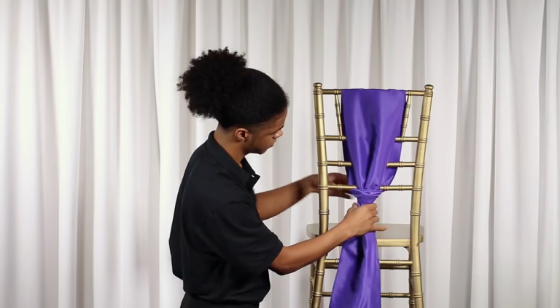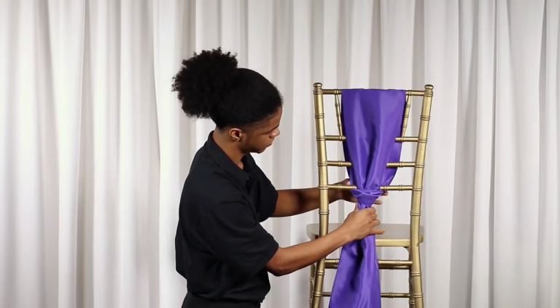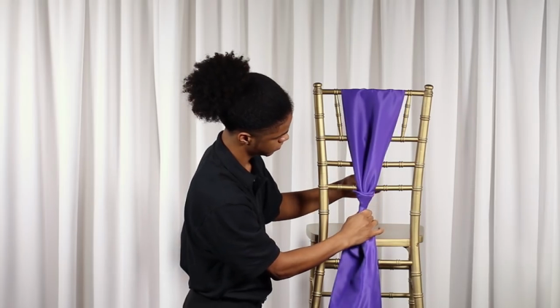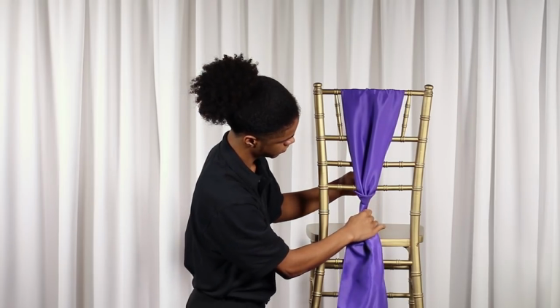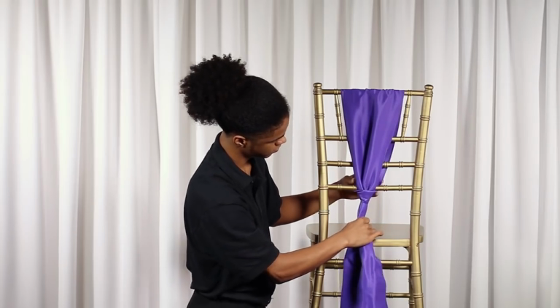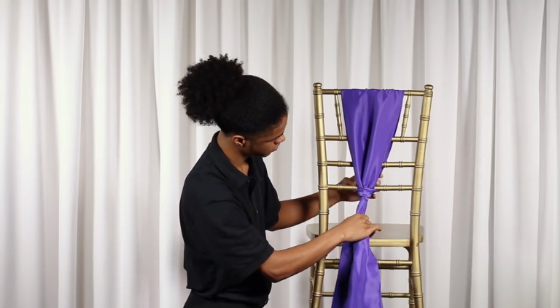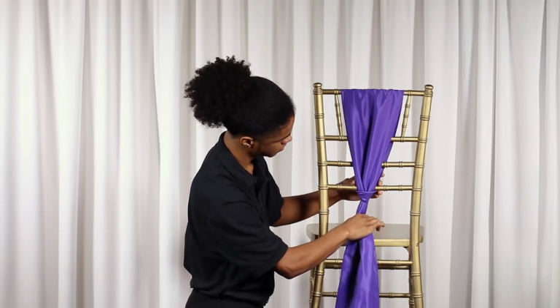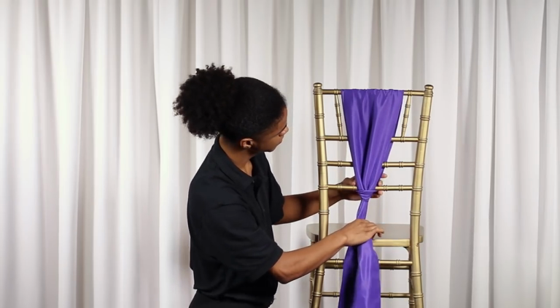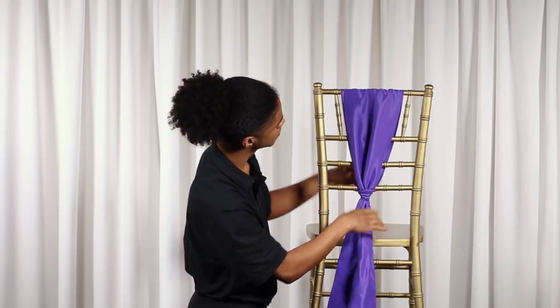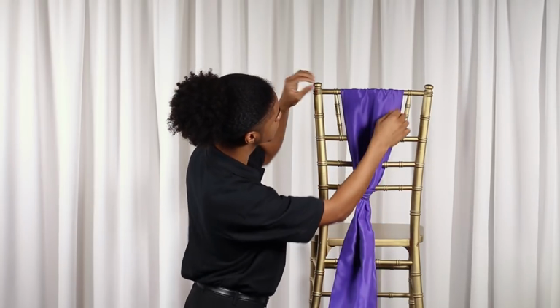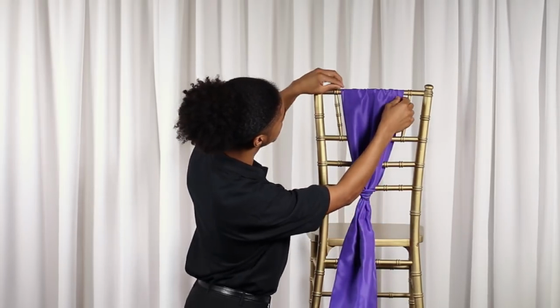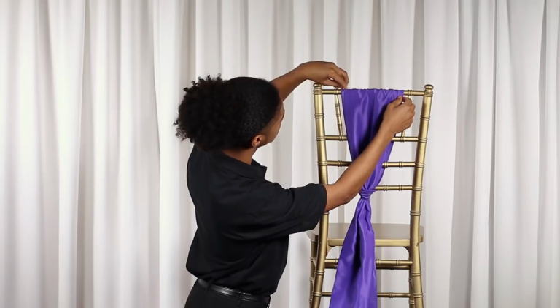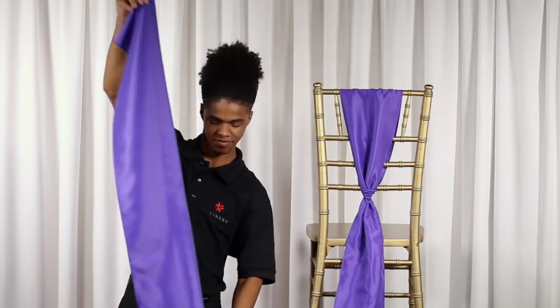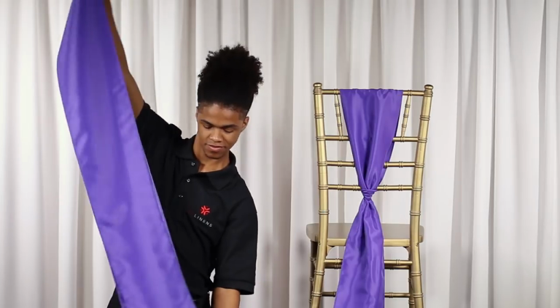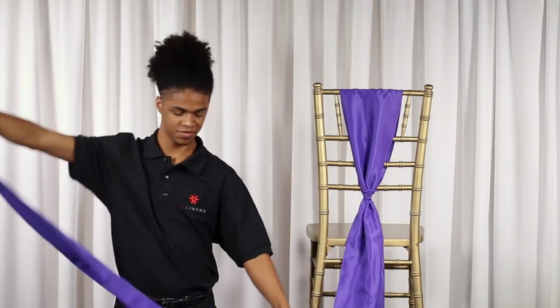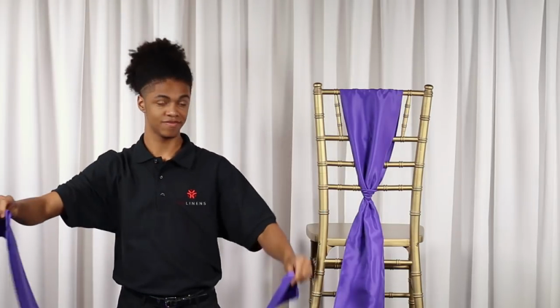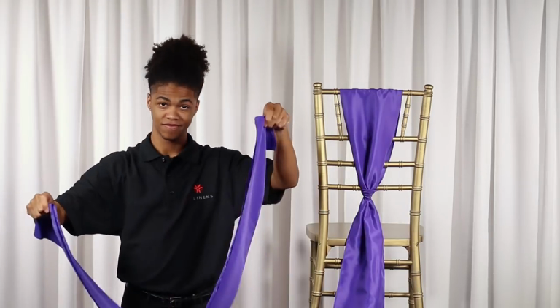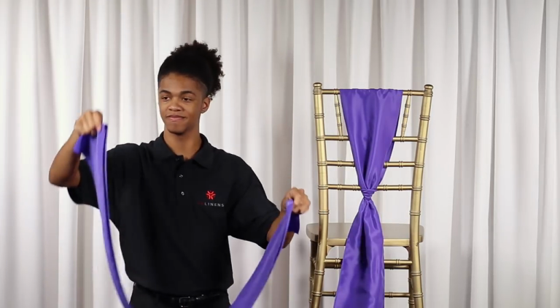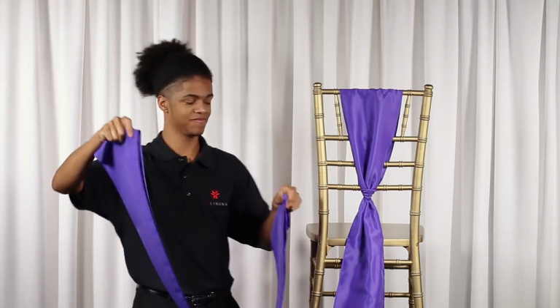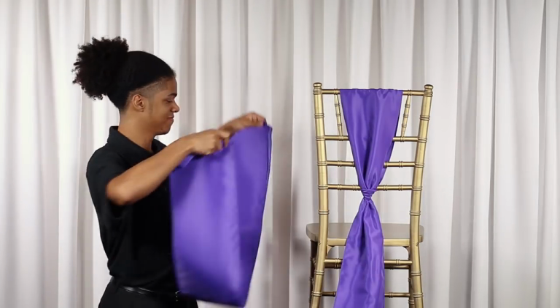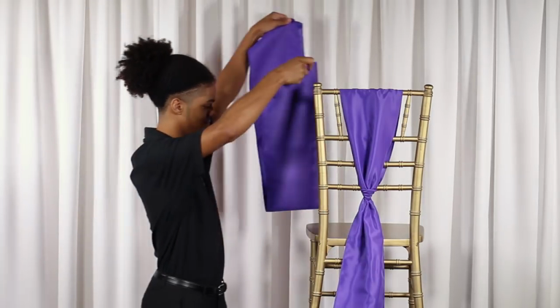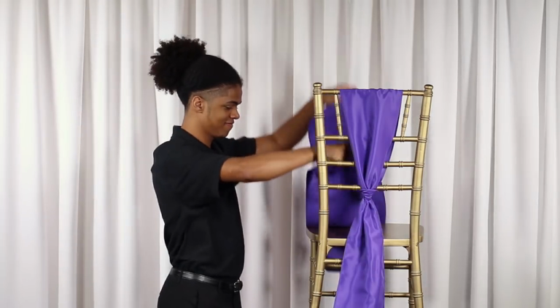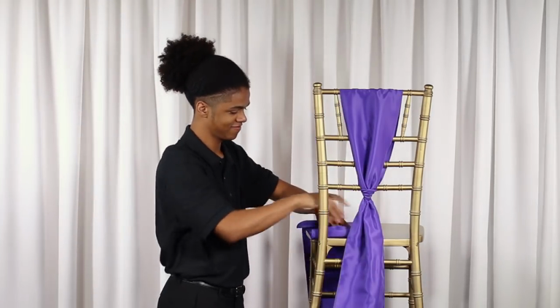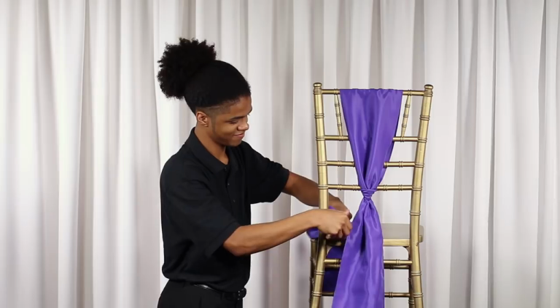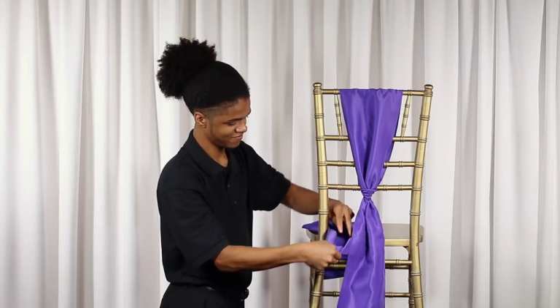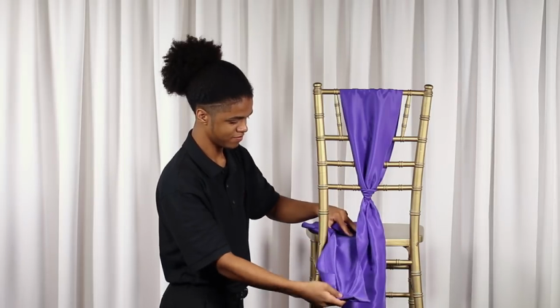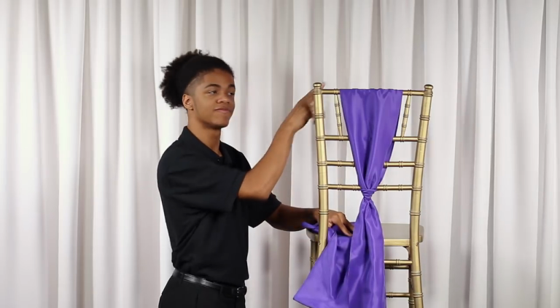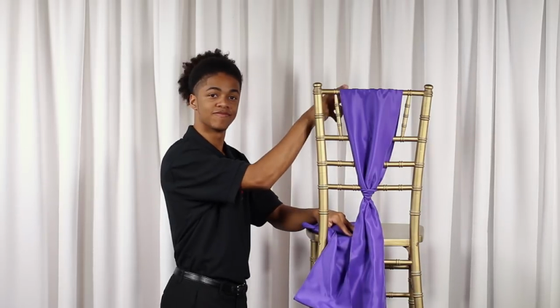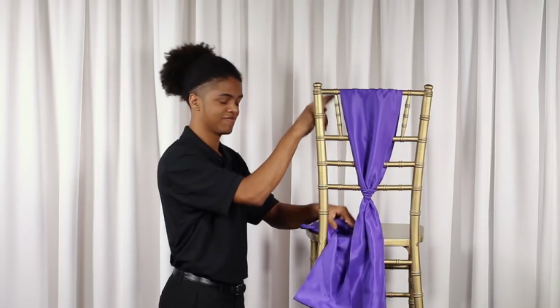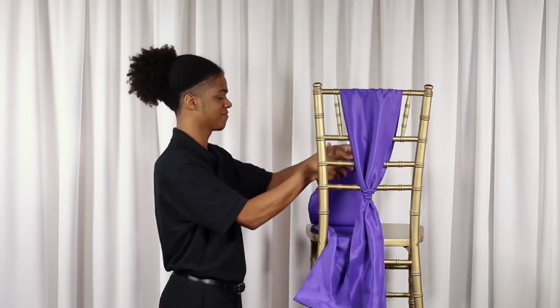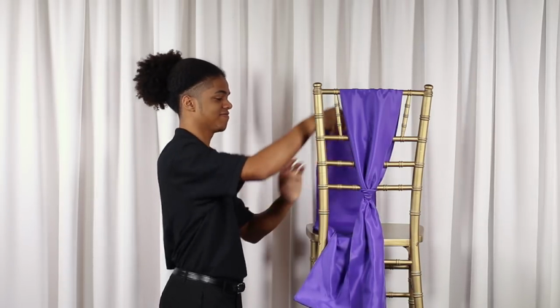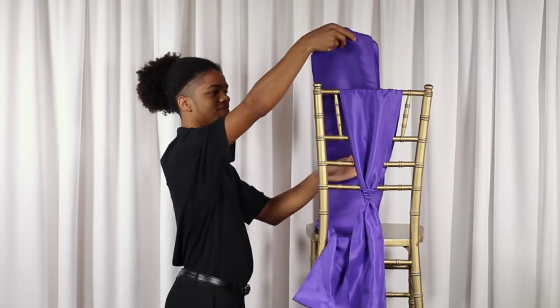Tighten the tie — it helps to pull the sash towards the chair seat. Repeat the same steps with the remaining two sashes to give your chair a more complete look. These sashes will be to the left and right of your center sash.